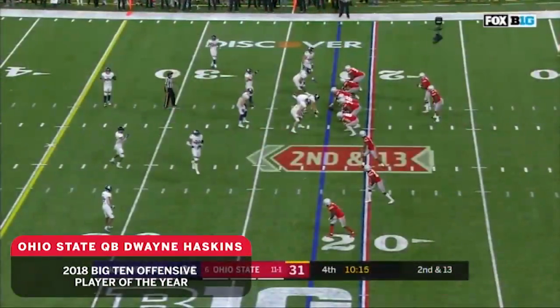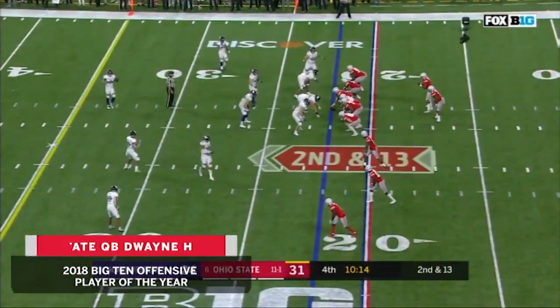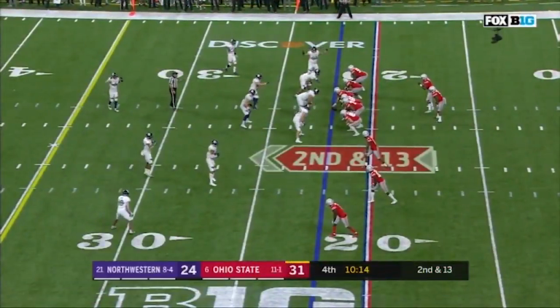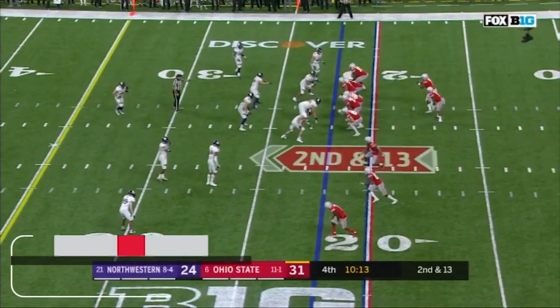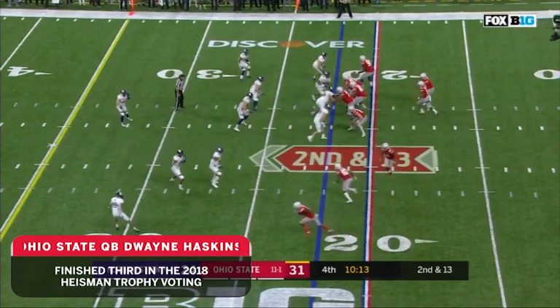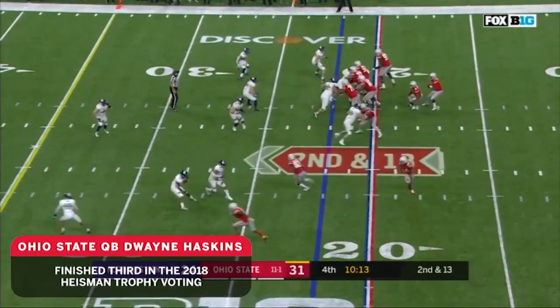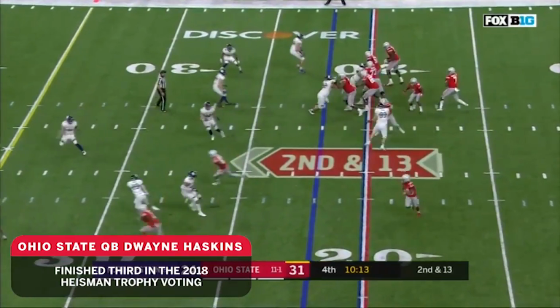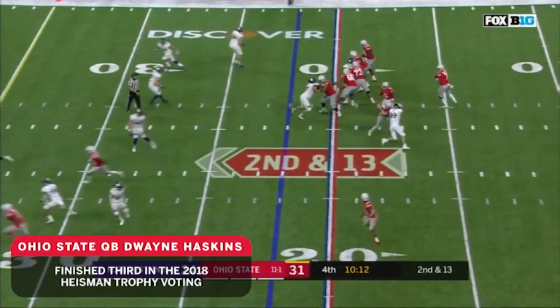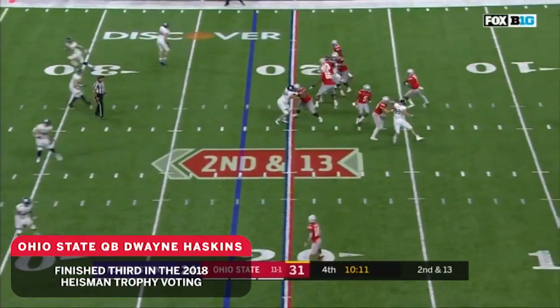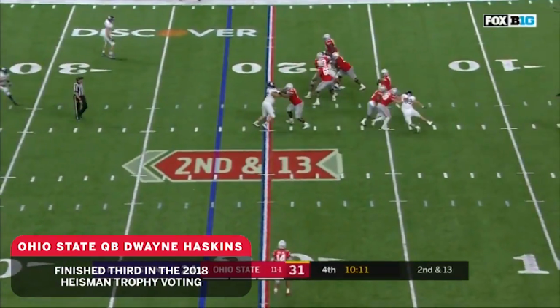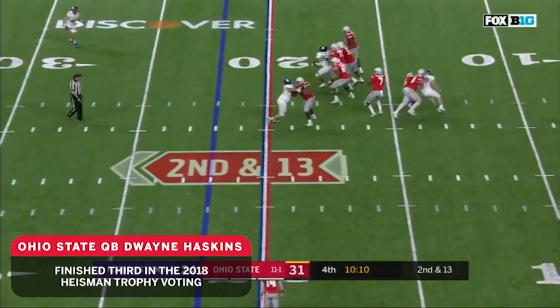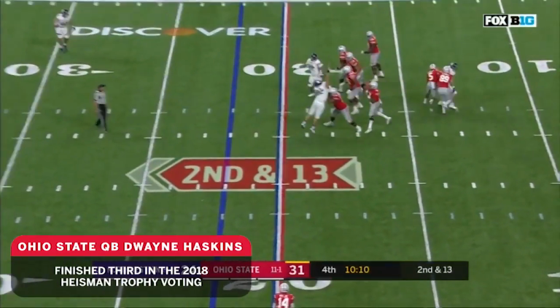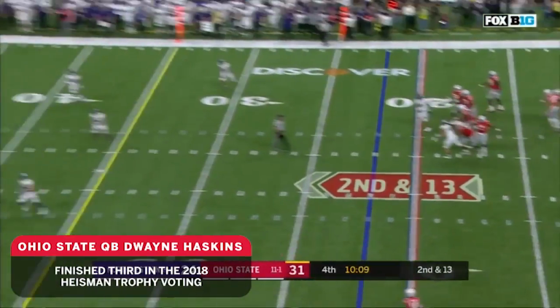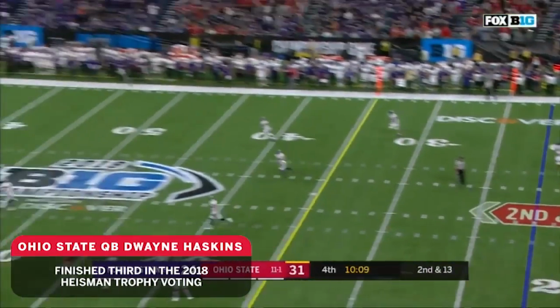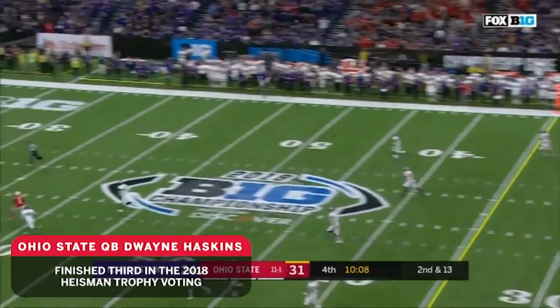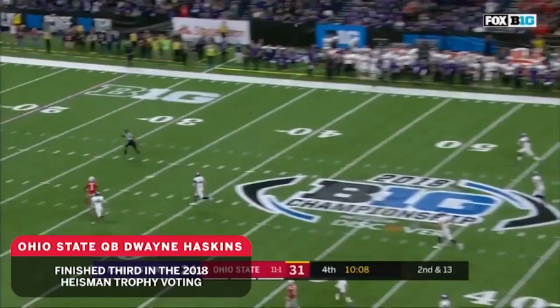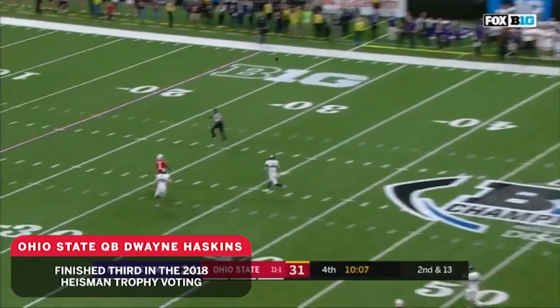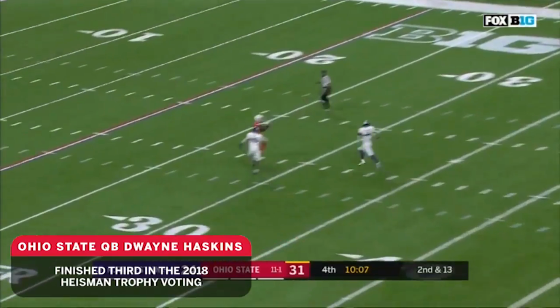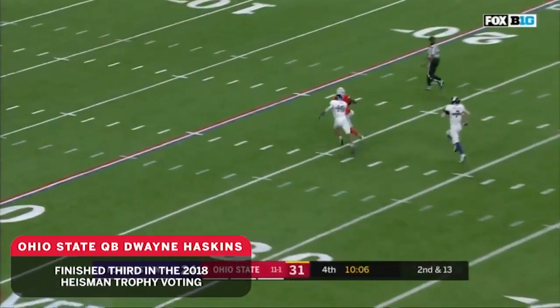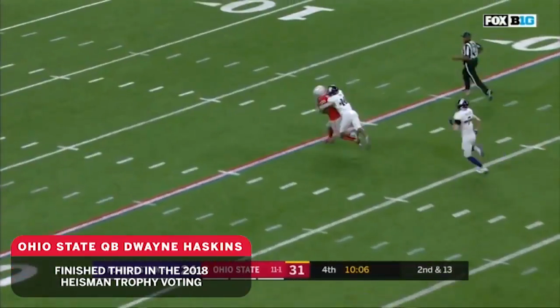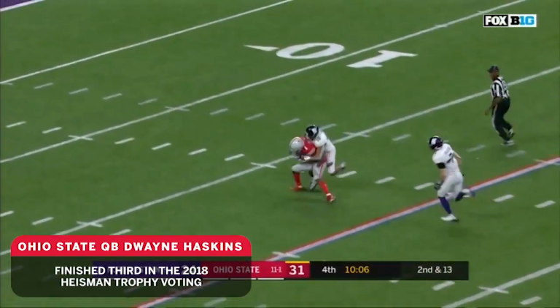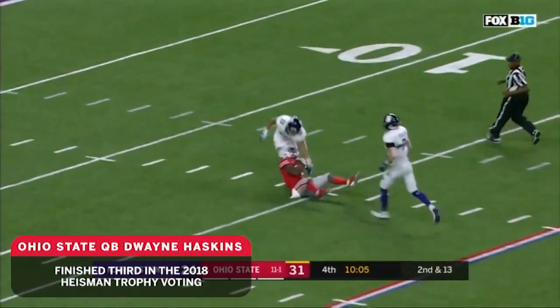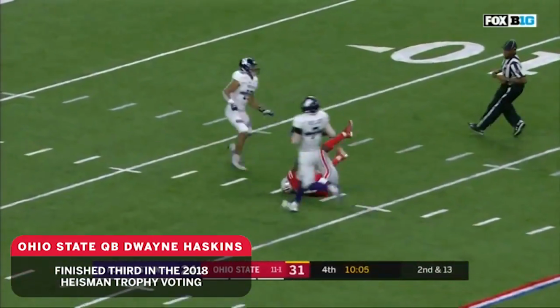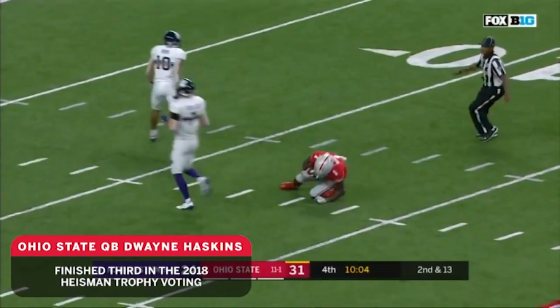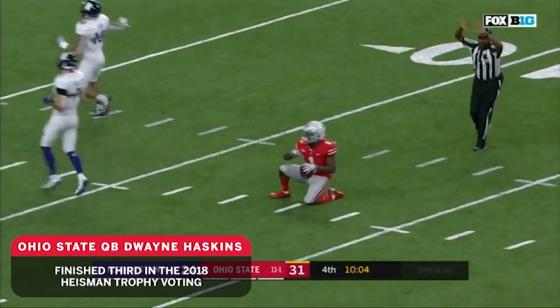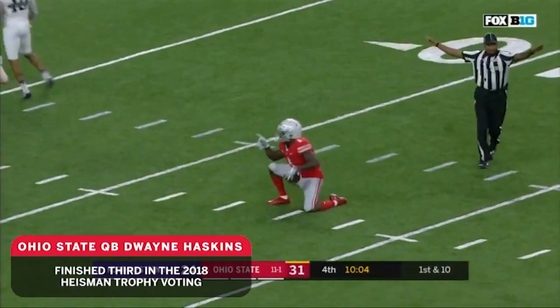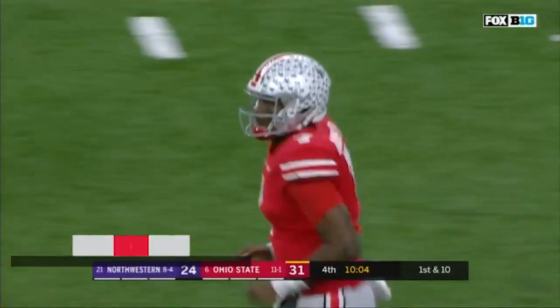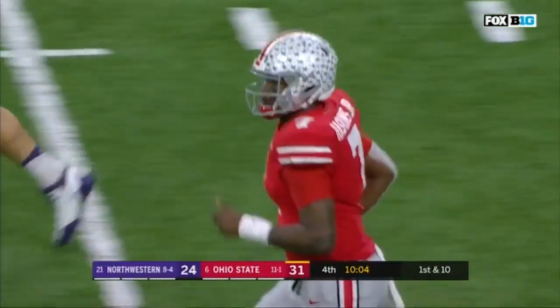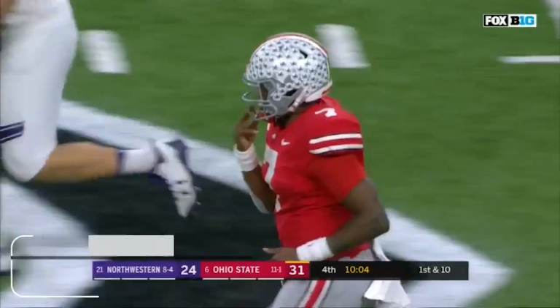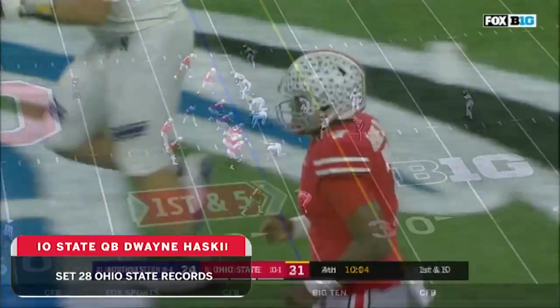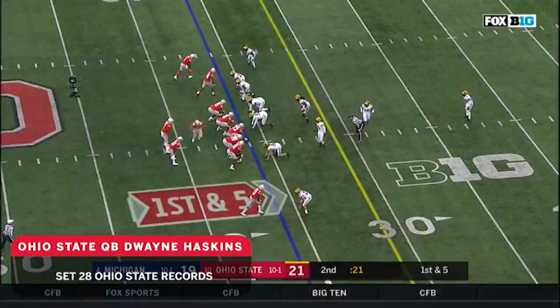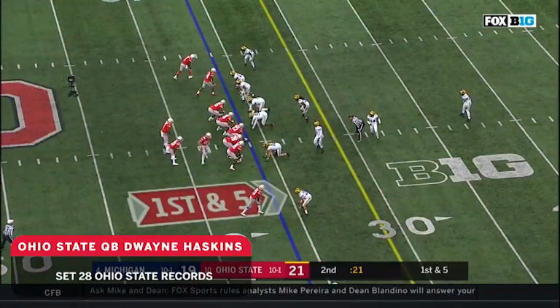Ran right past him, made the tackle. Three-yard loss. Haskins to throw it this time. One second down, on Corks, he's got a receiver — Dixon — and he is caught inside the 15.